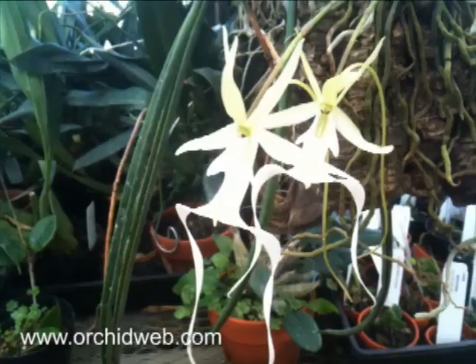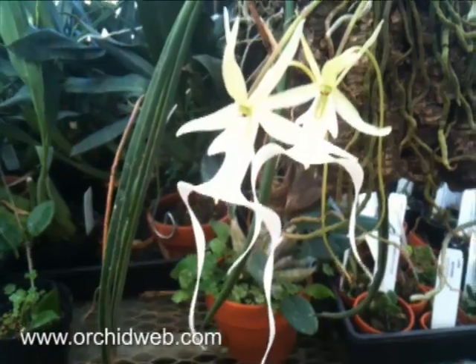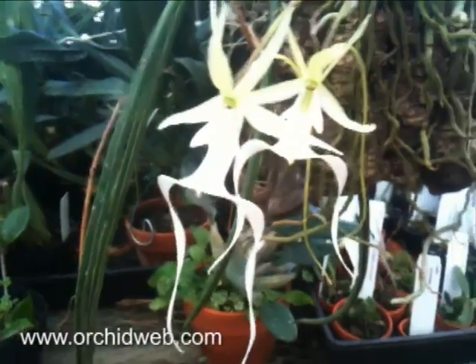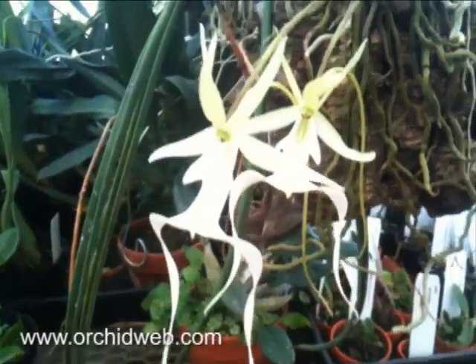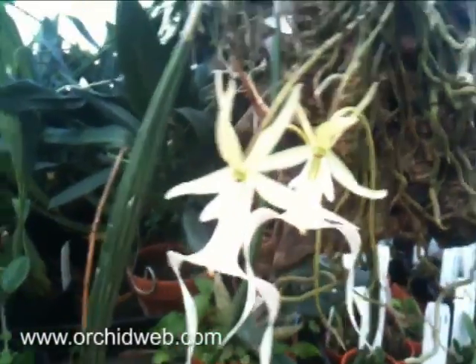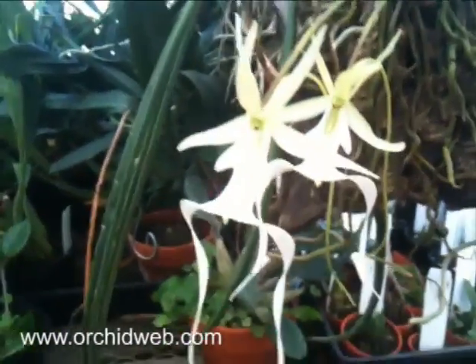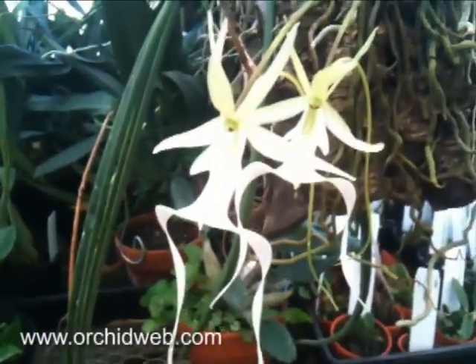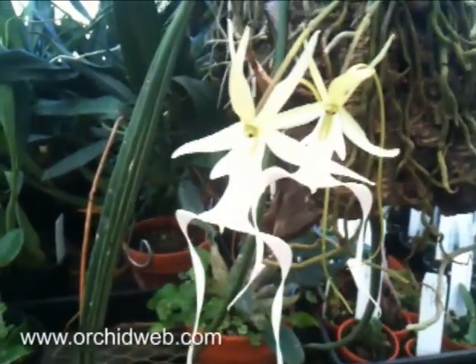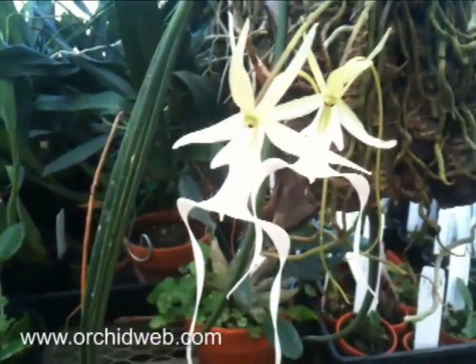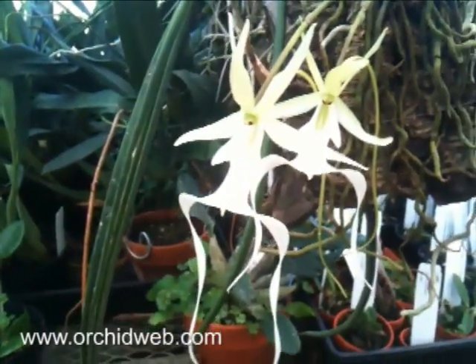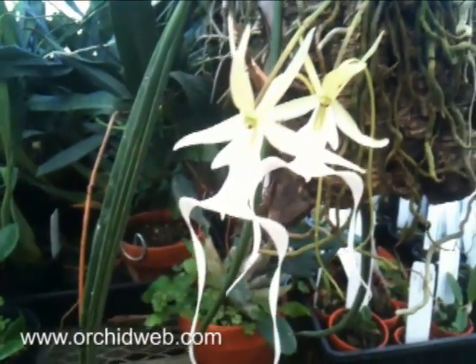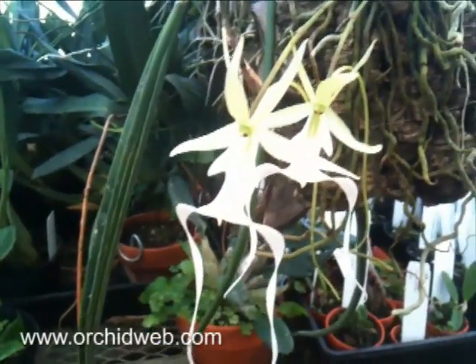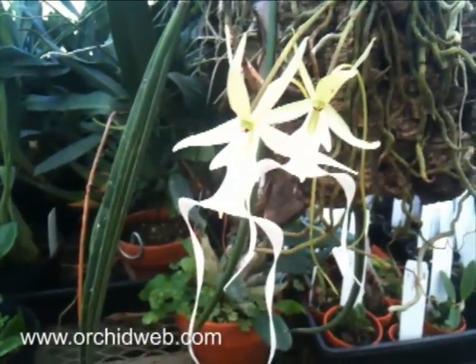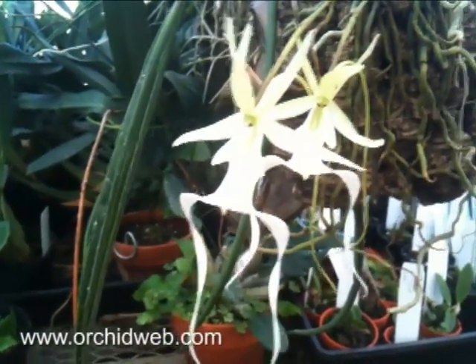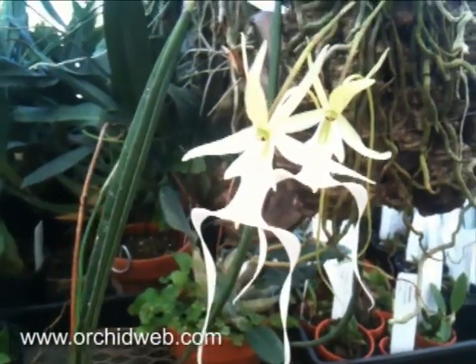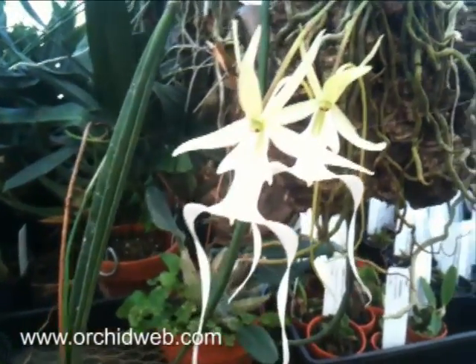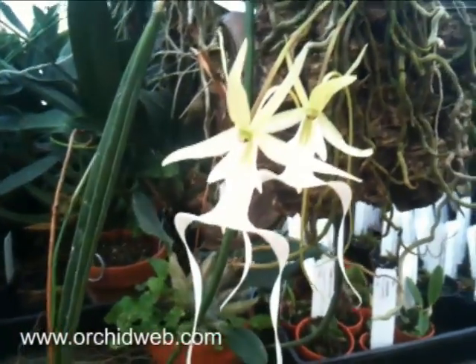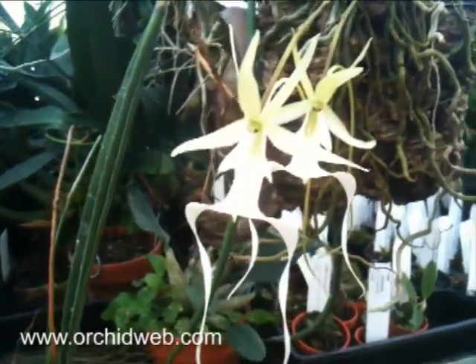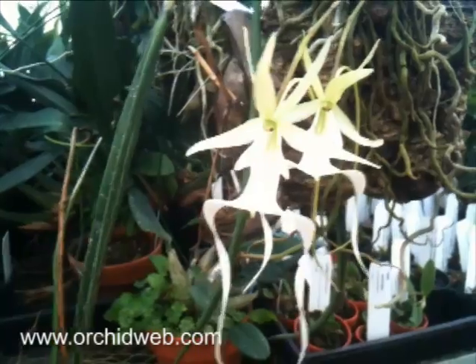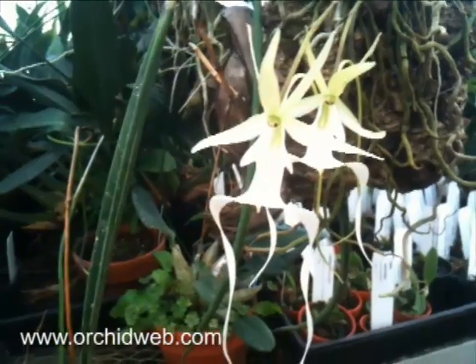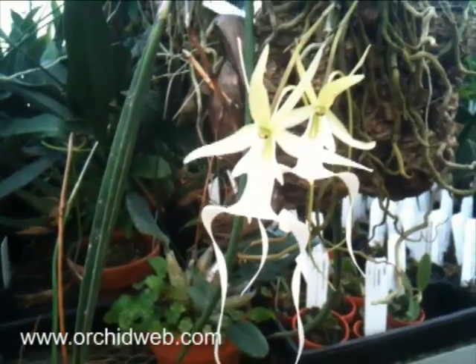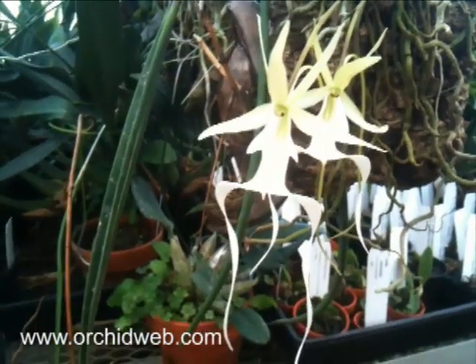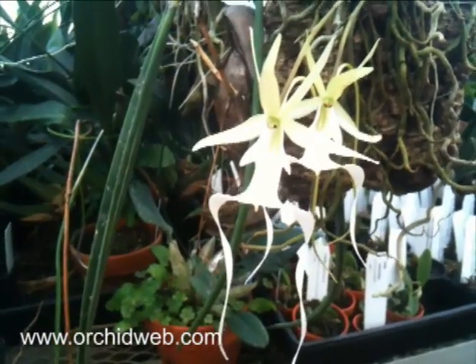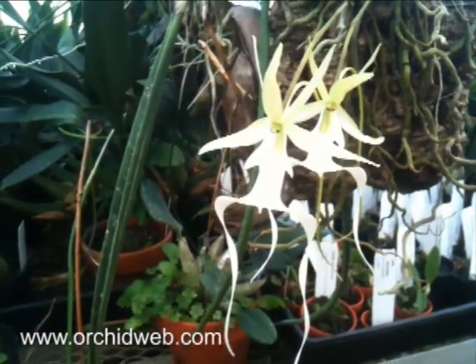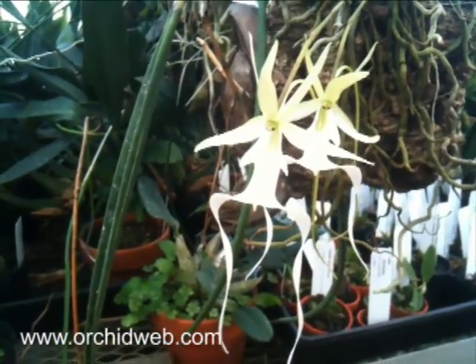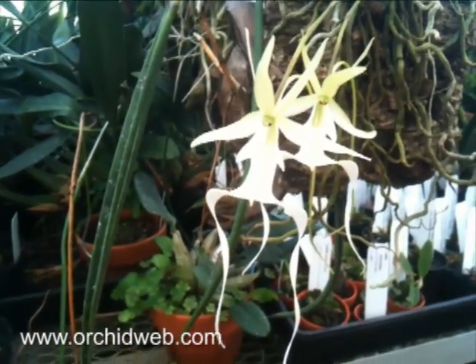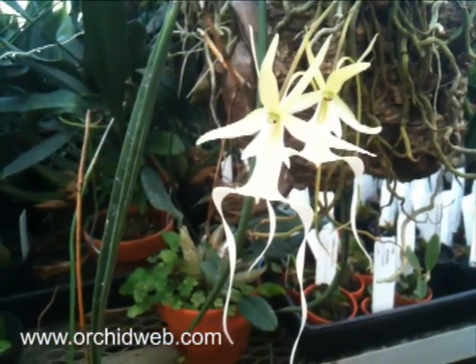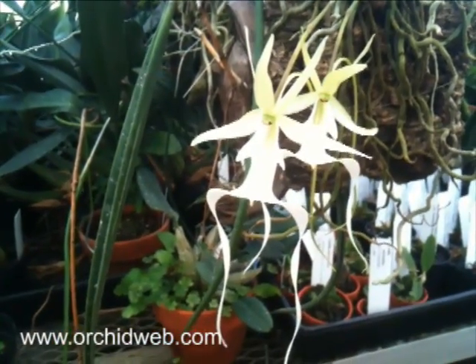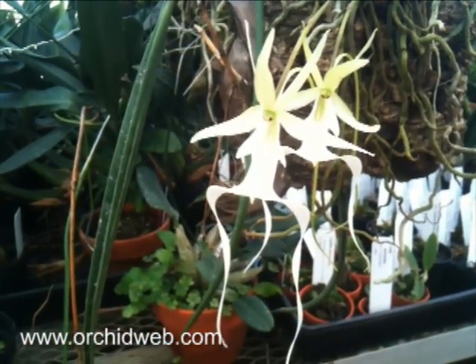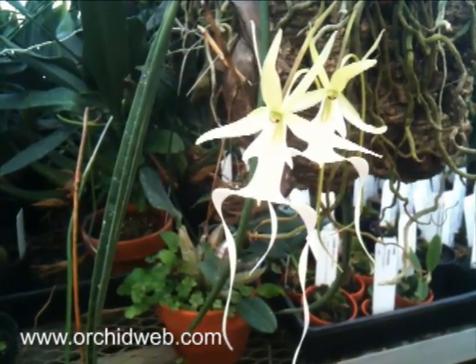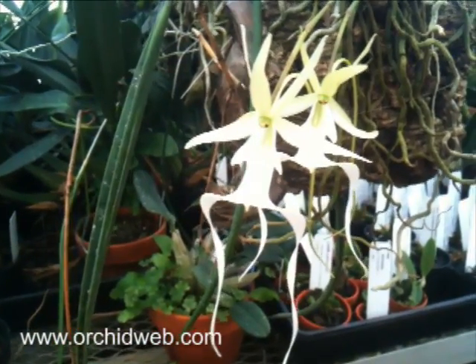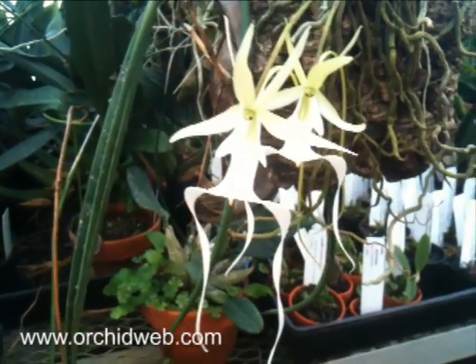This is Dendrophilax lindenii, or the ghost orchid, which is native to Florida and grows in the Everglades near the Fakahatchee Swamp.